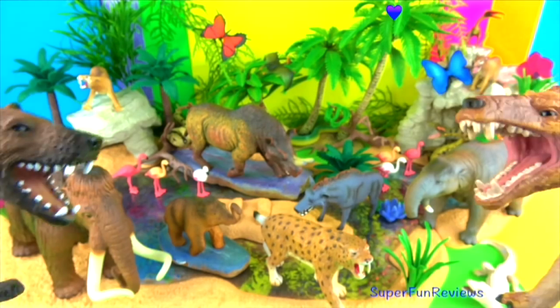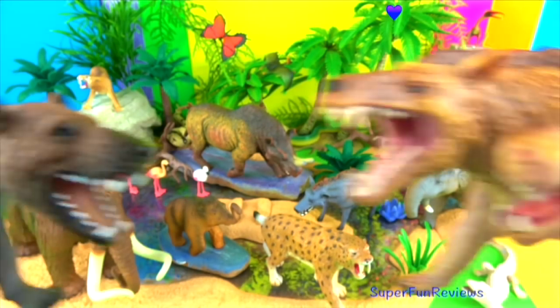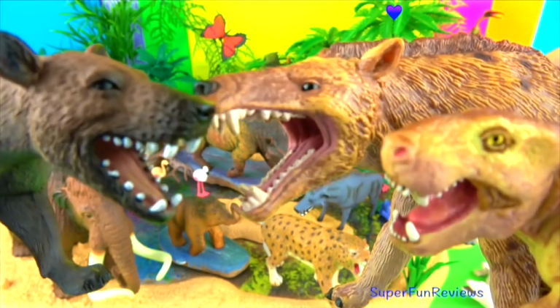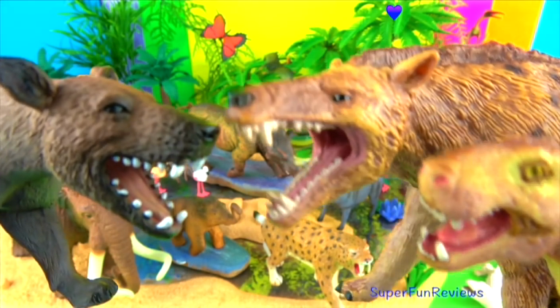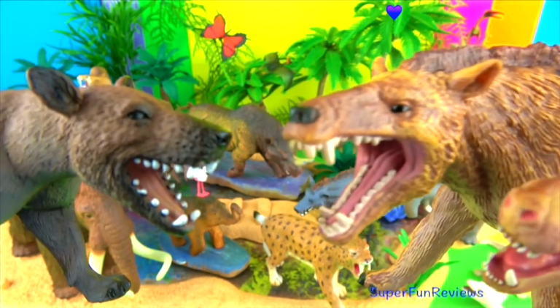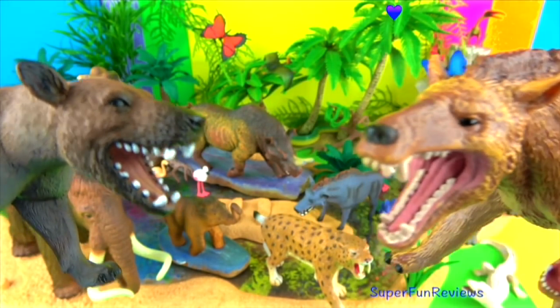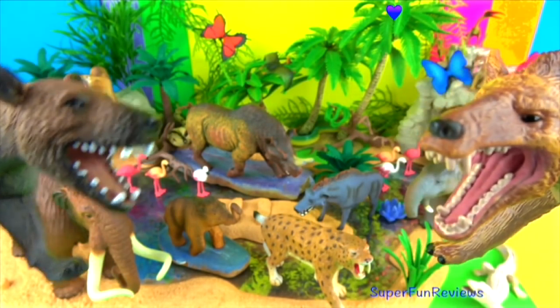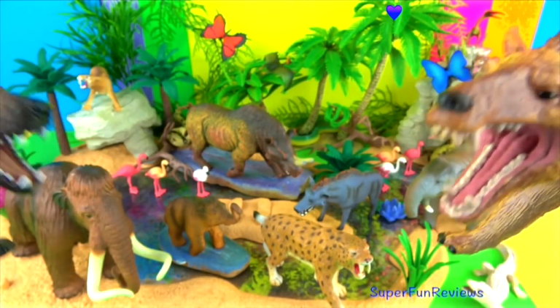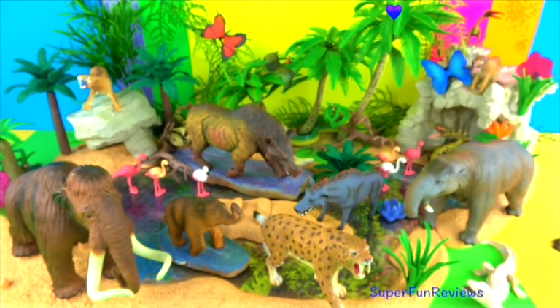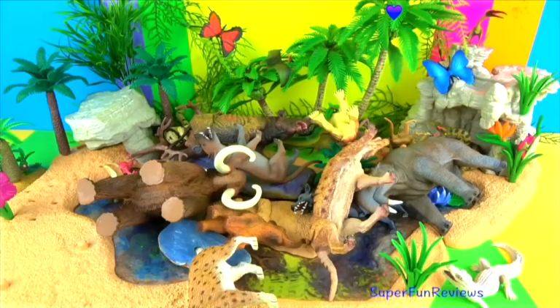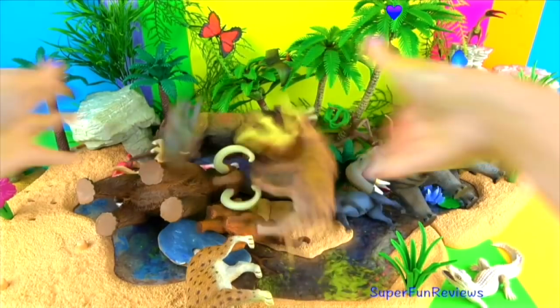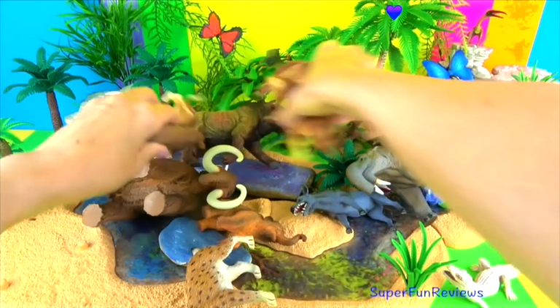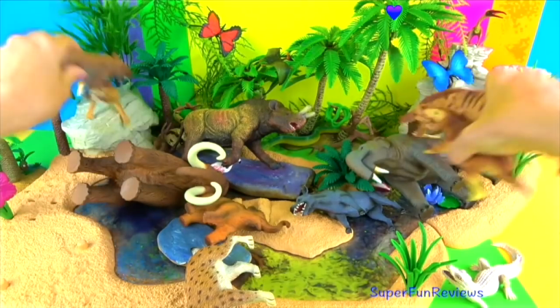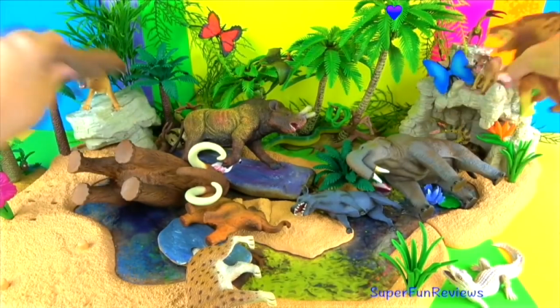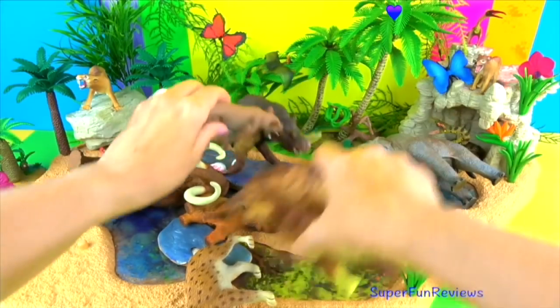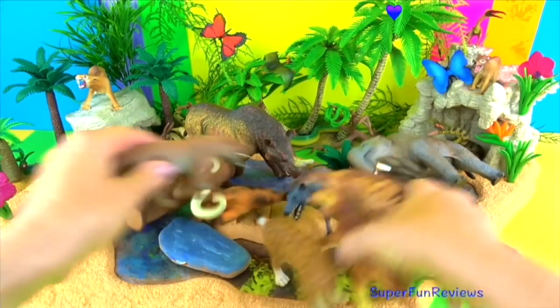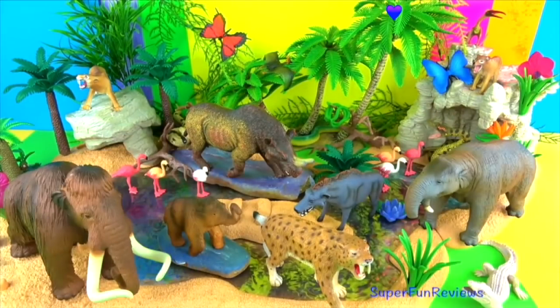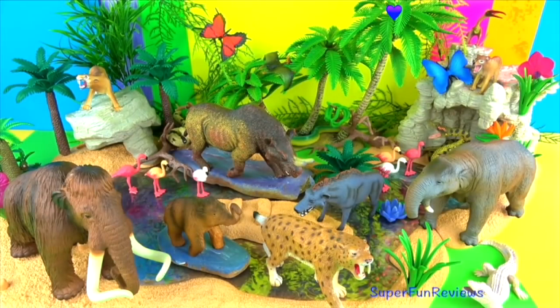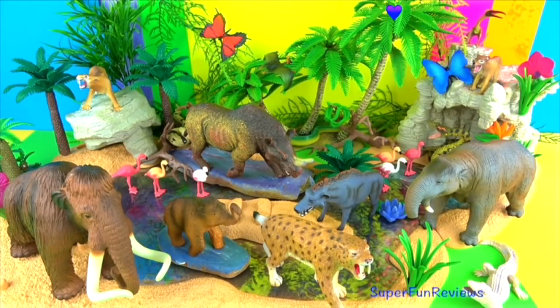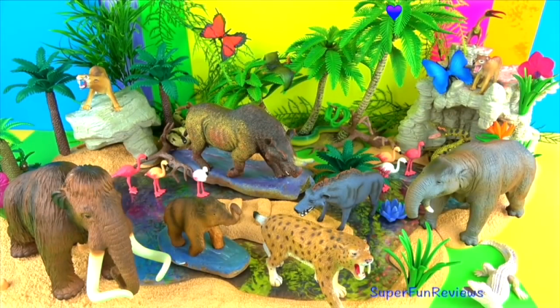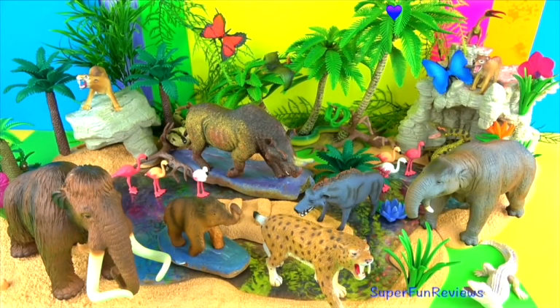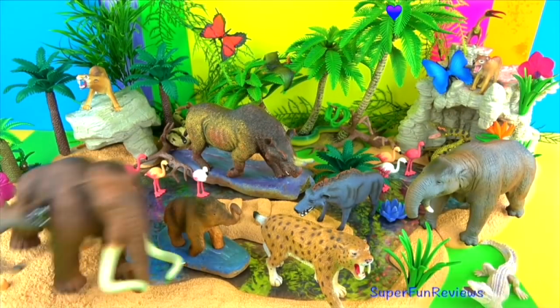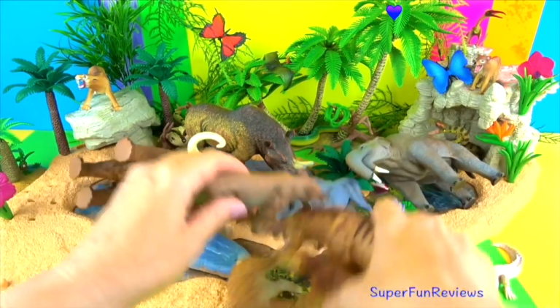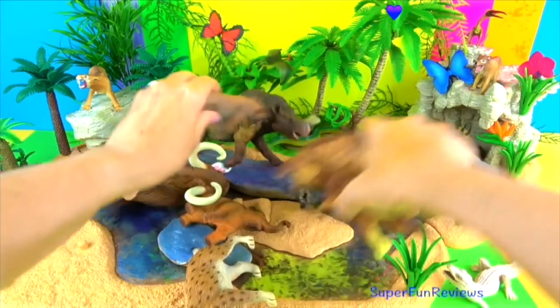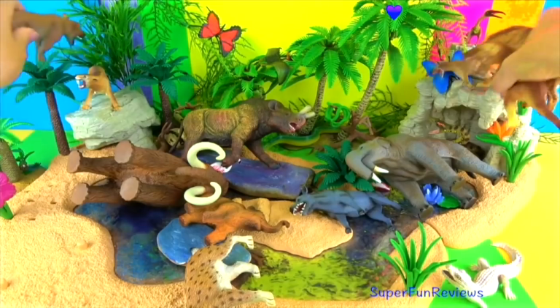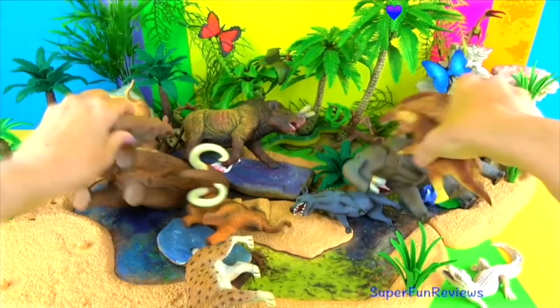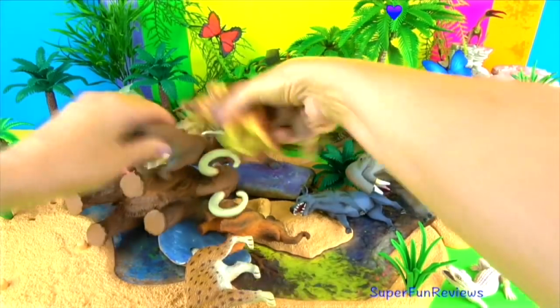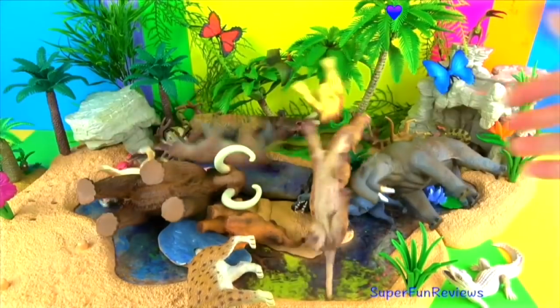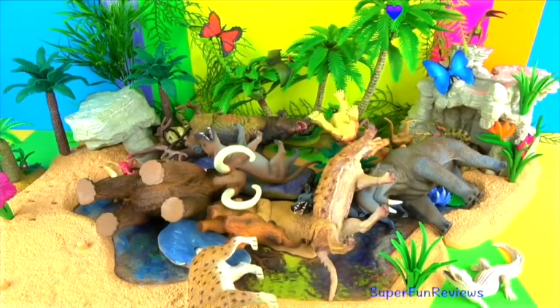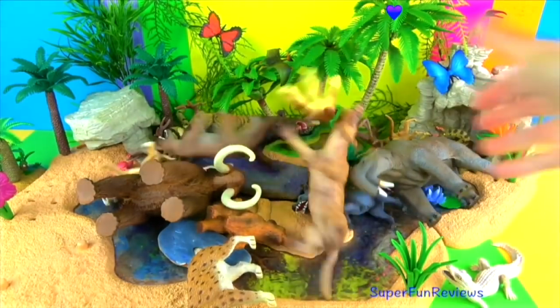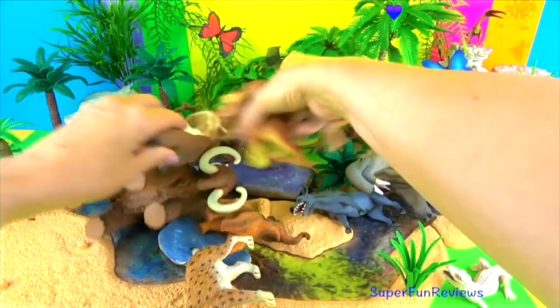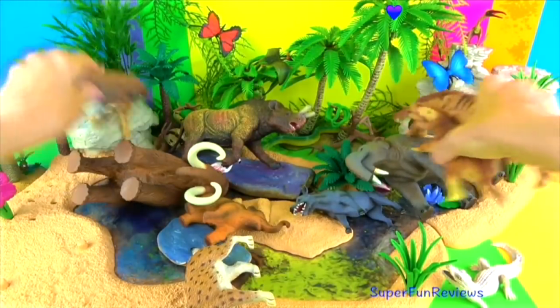To subscribe, click or press the SuperFunReviews colourful button. To watch any videos or playlists, just click on or press on the one that you would like to watch. Thanks once again.